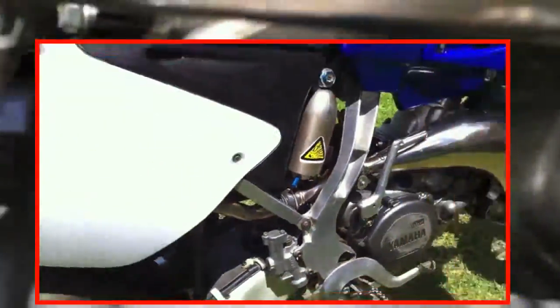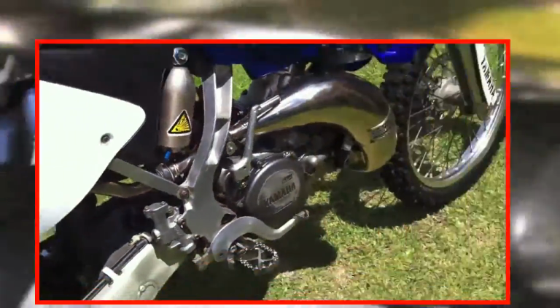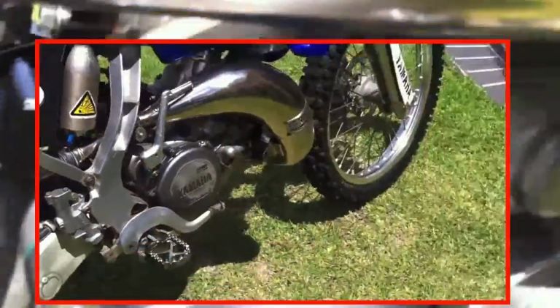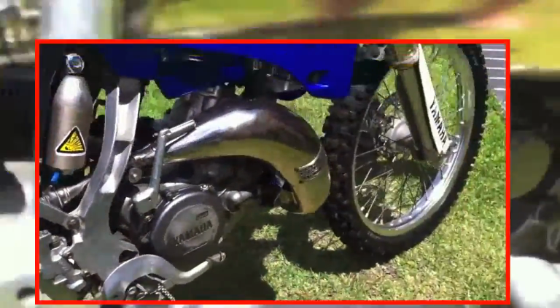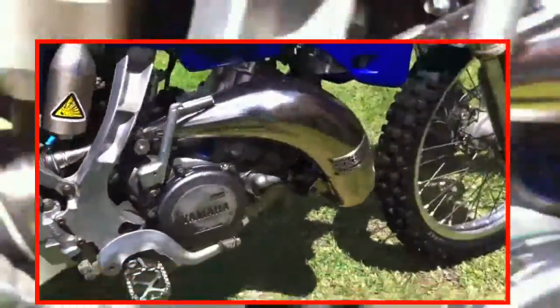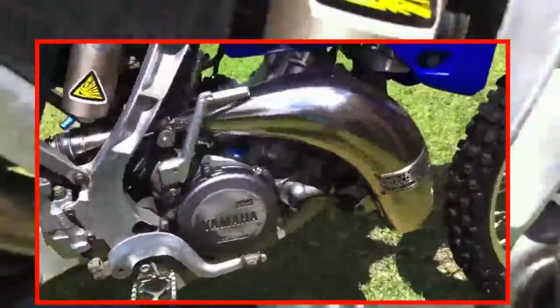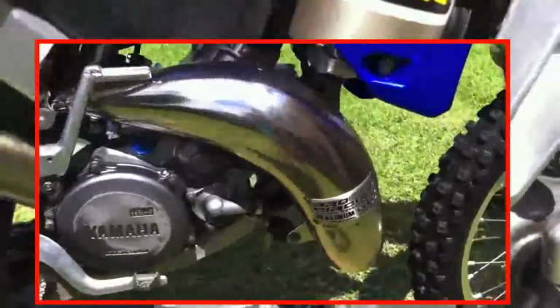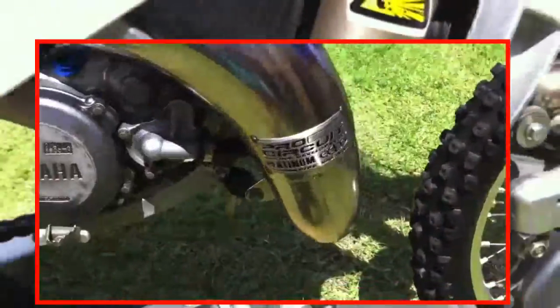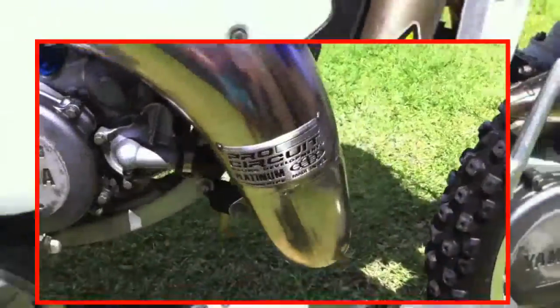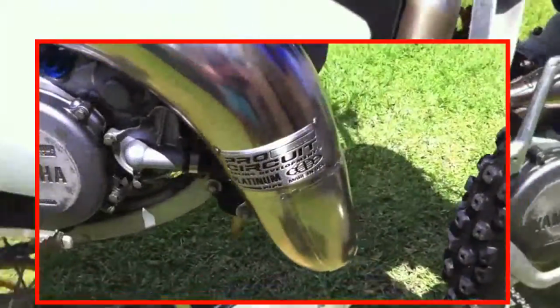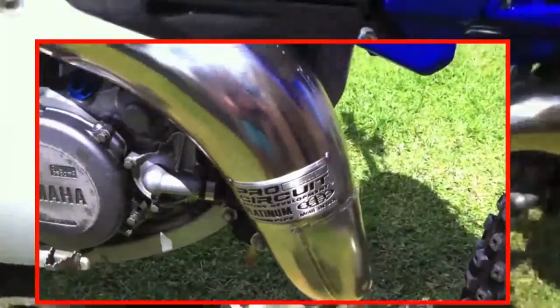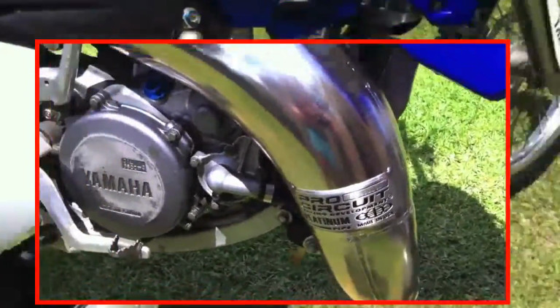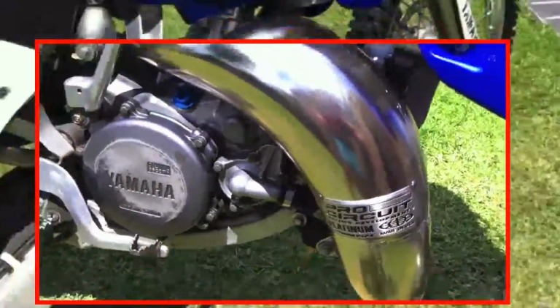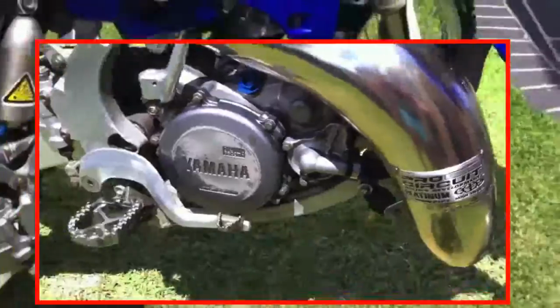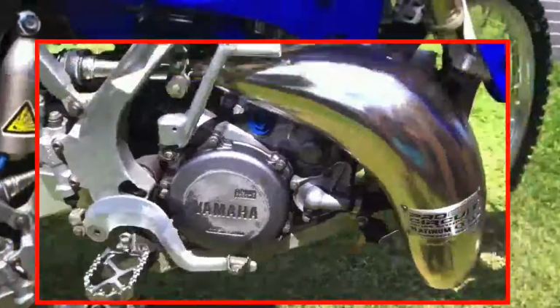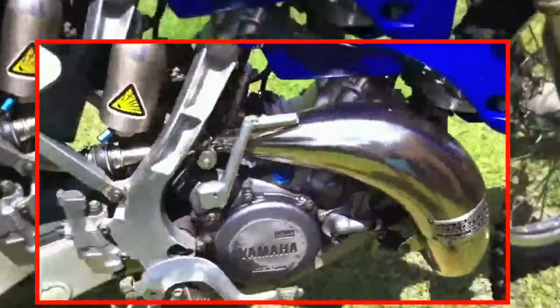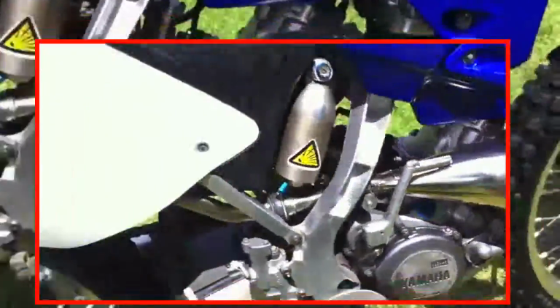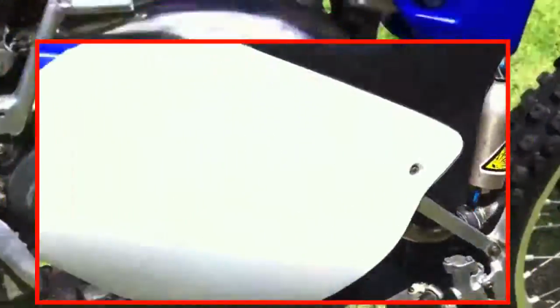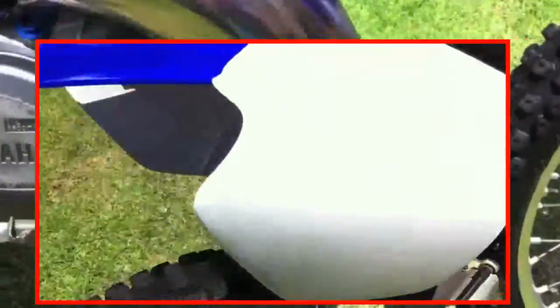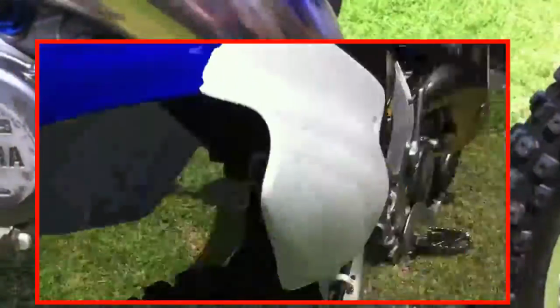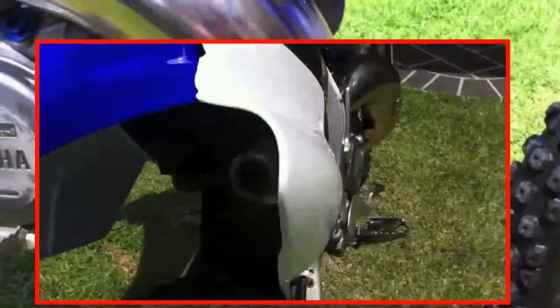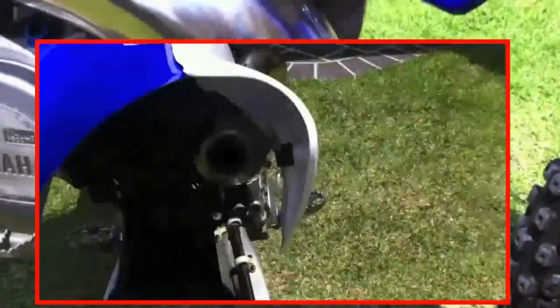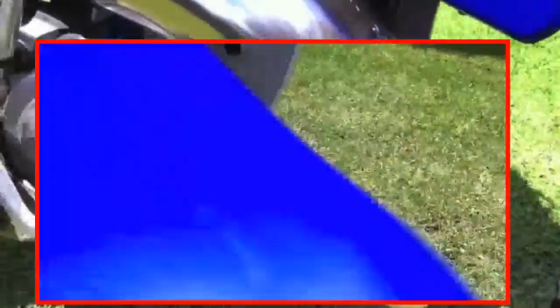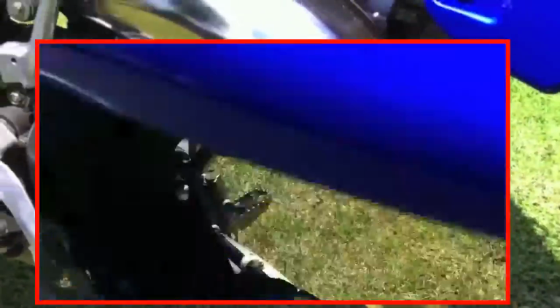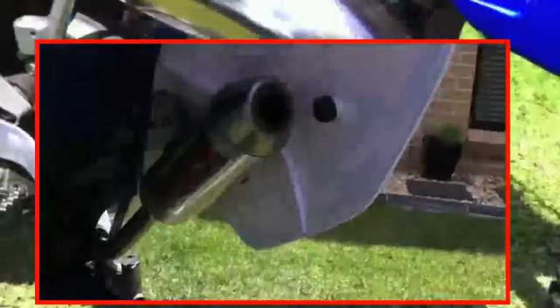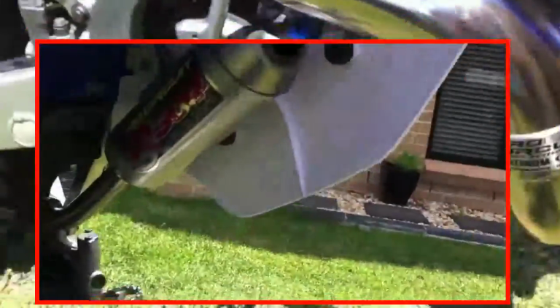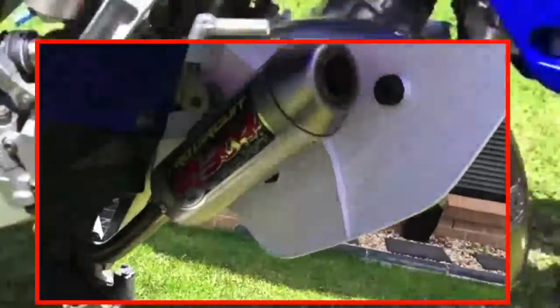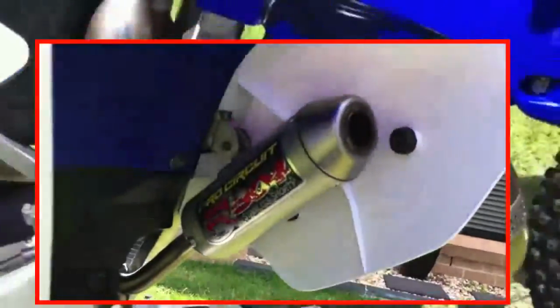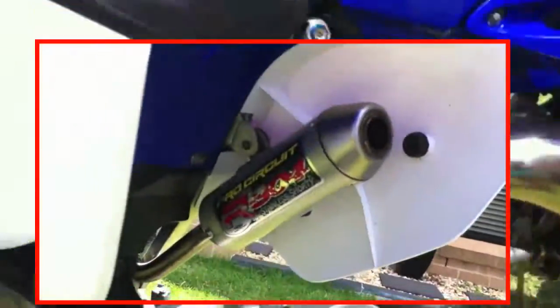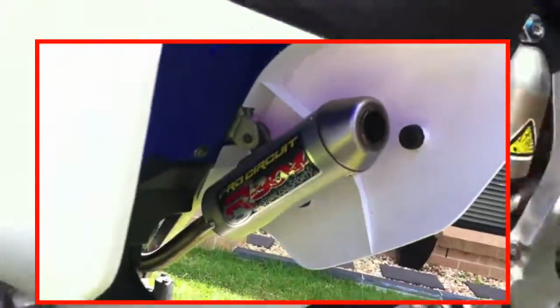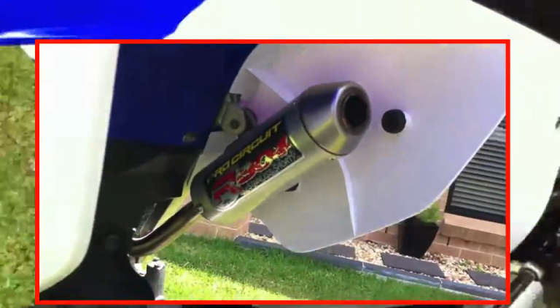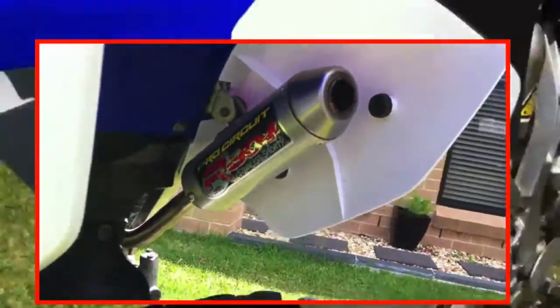It's got a ProCircuit Platinum 2 pipe, along with the Shorty silencer at the back — the R304.